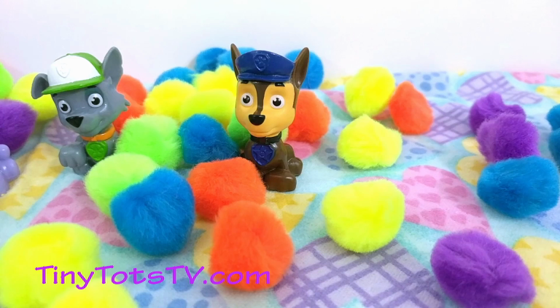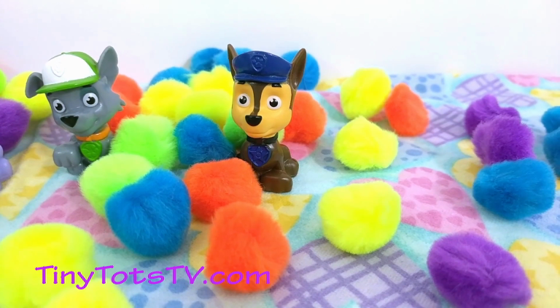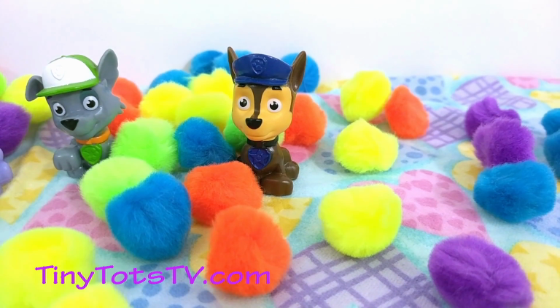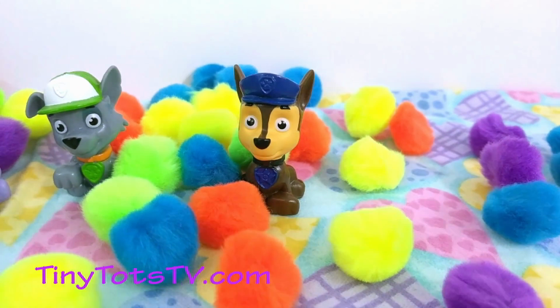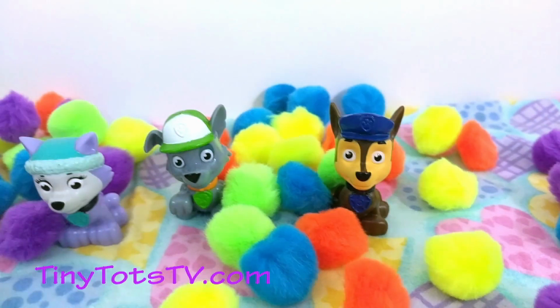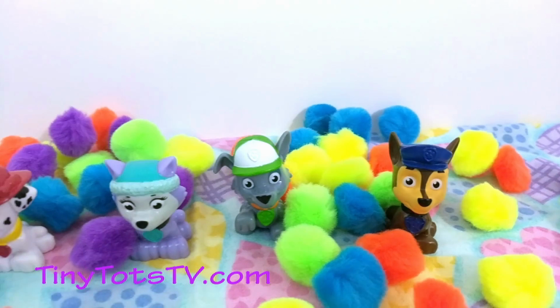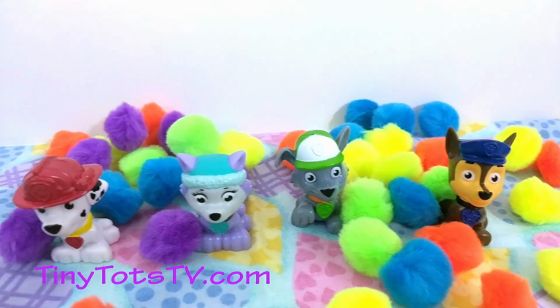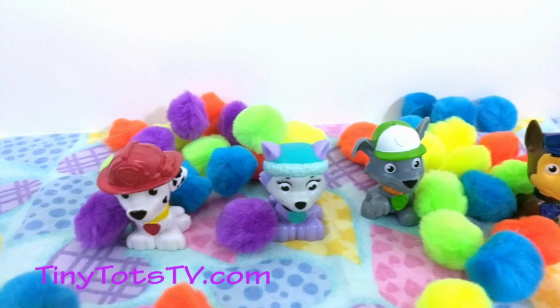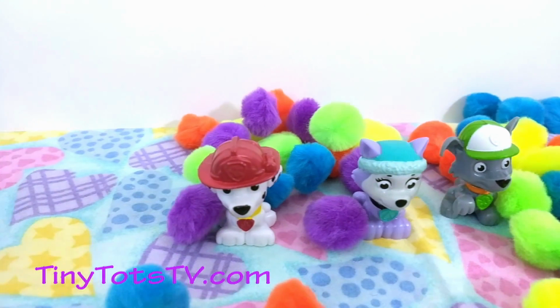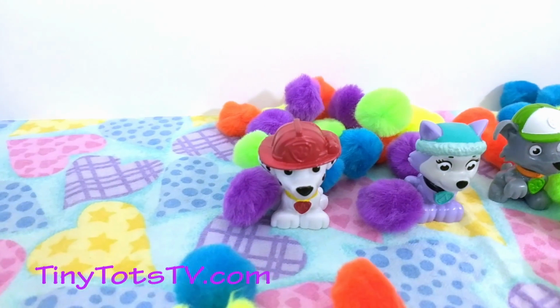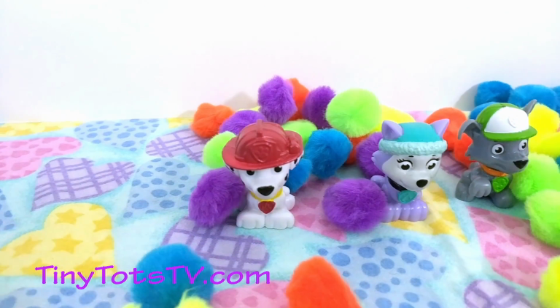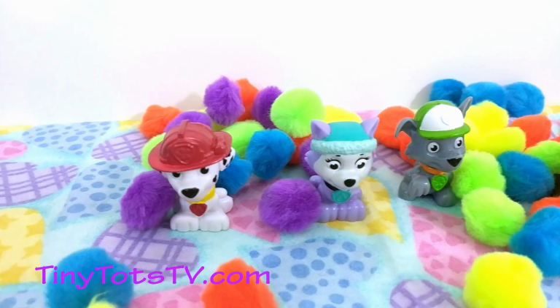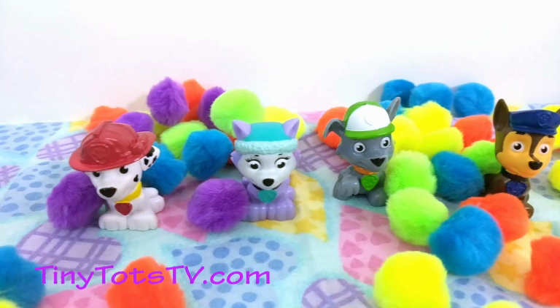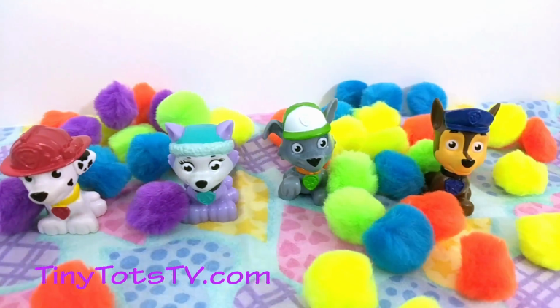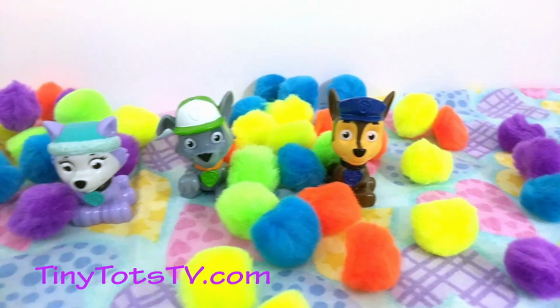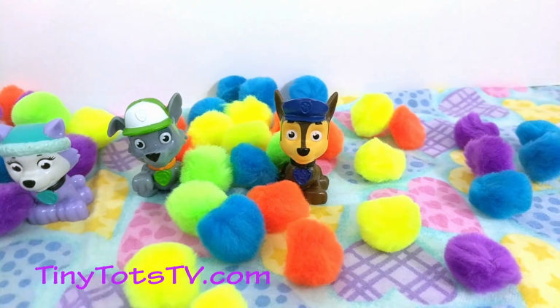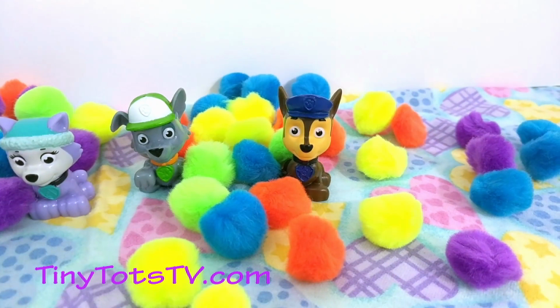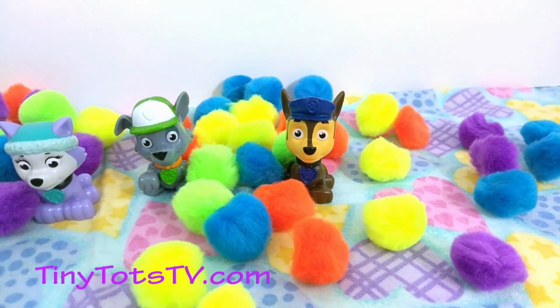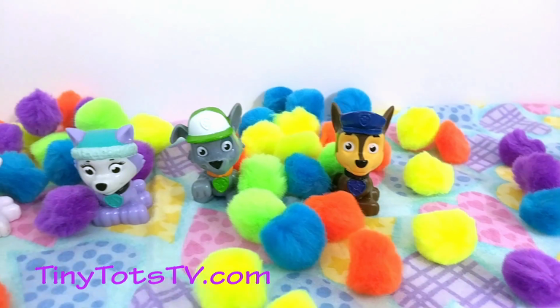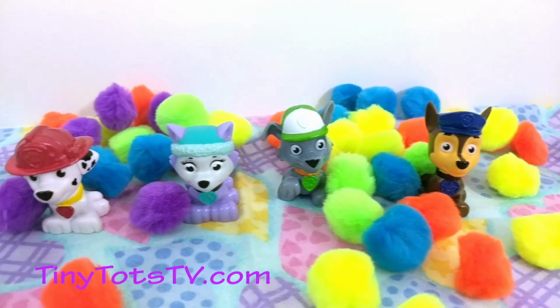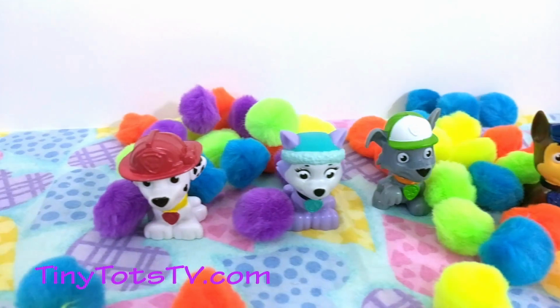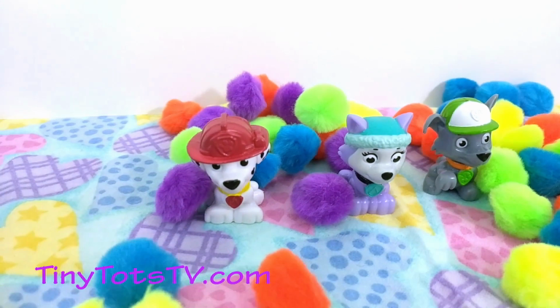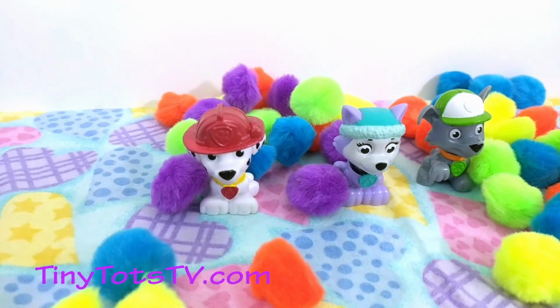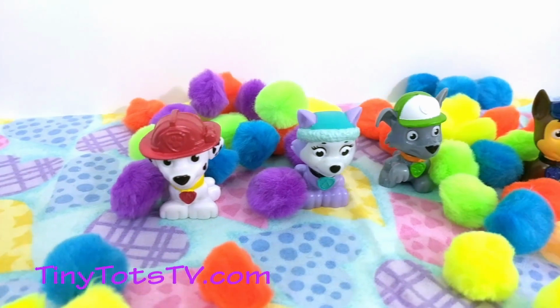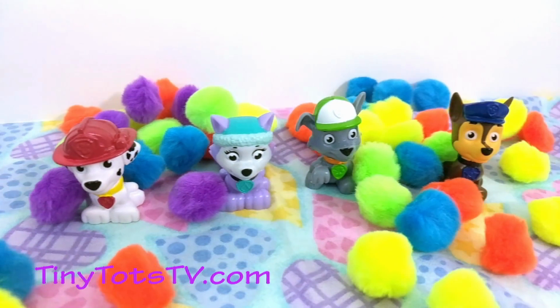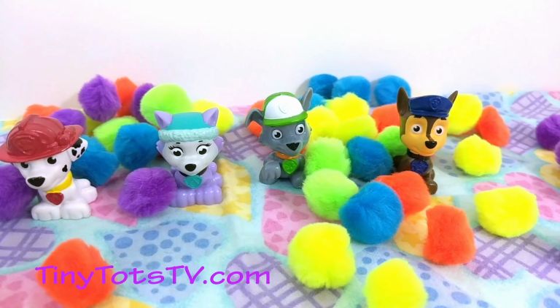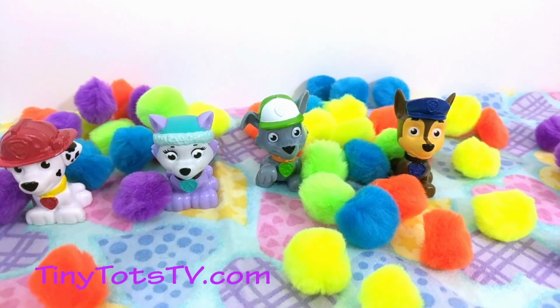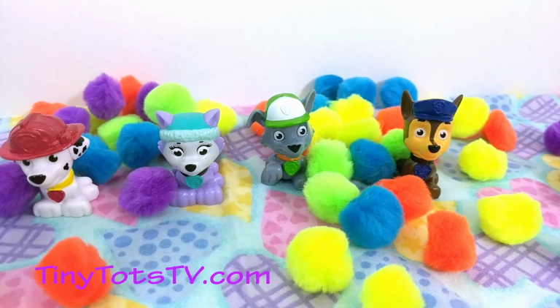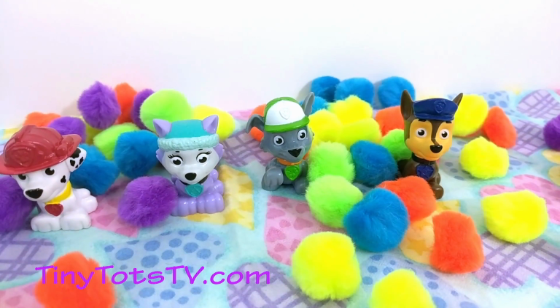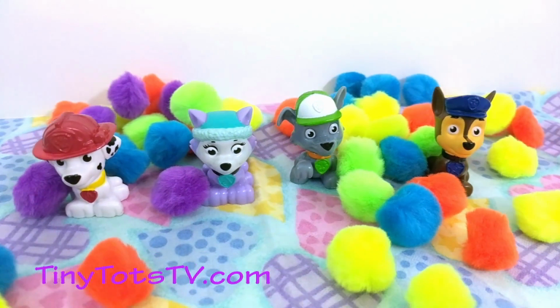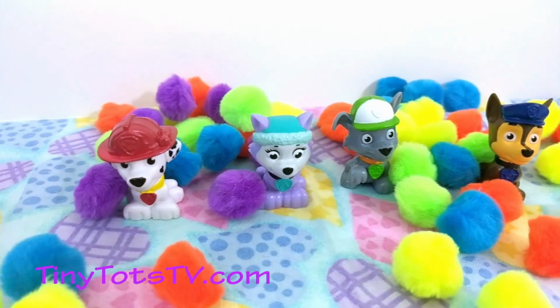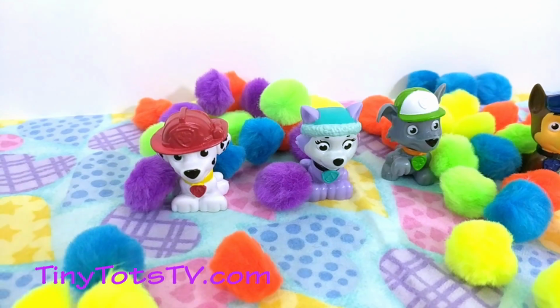Chase and his friends from Paw Patrol just wanted to remind you to subscribe so you don't miss any of the fun! Click the subscribe button down below!